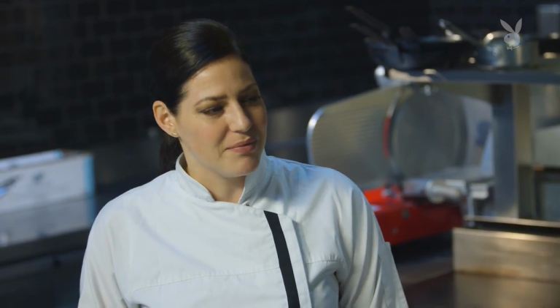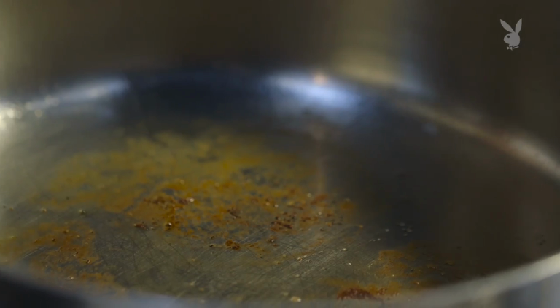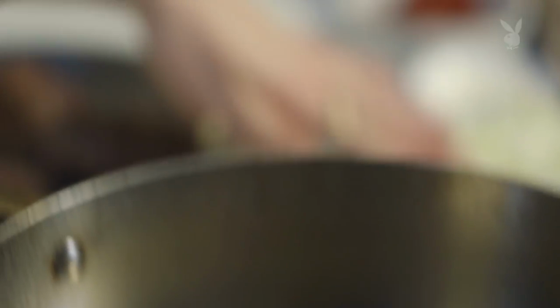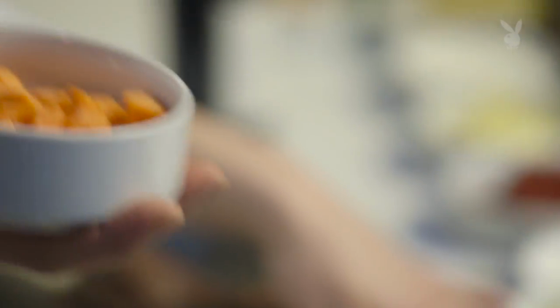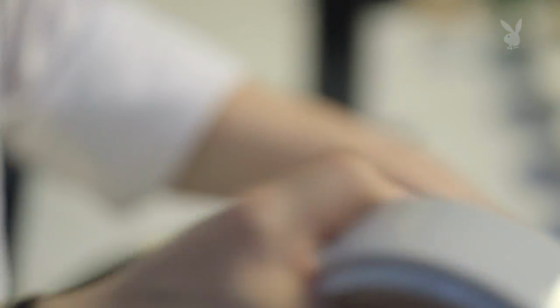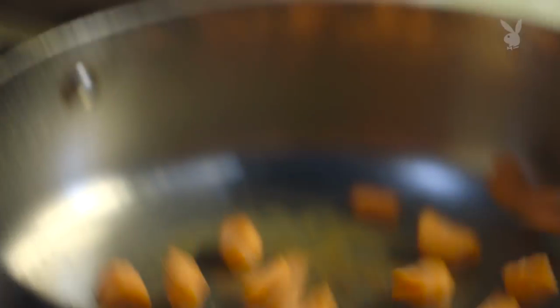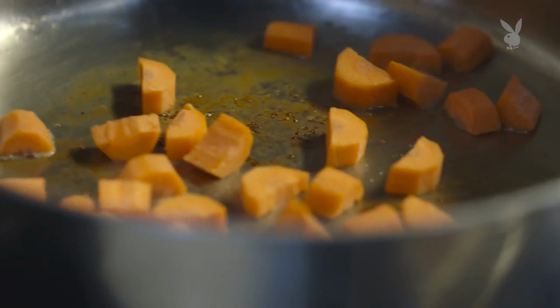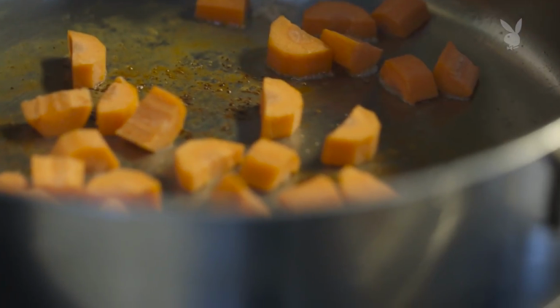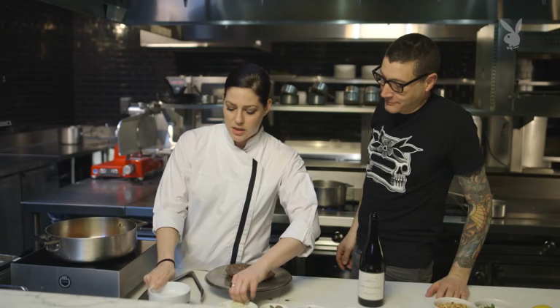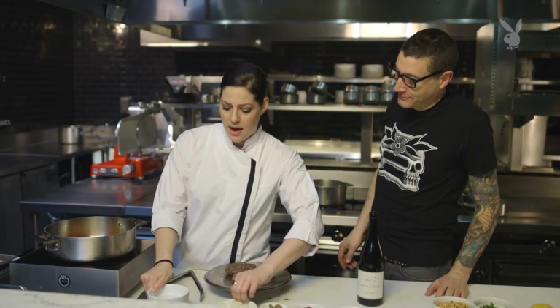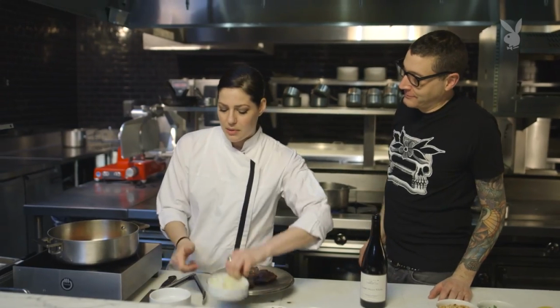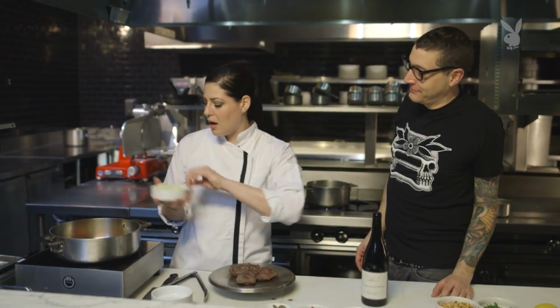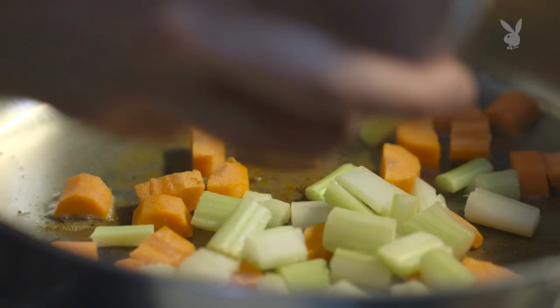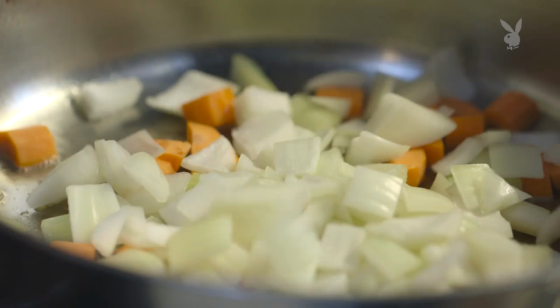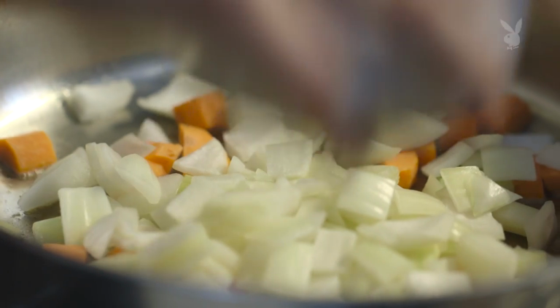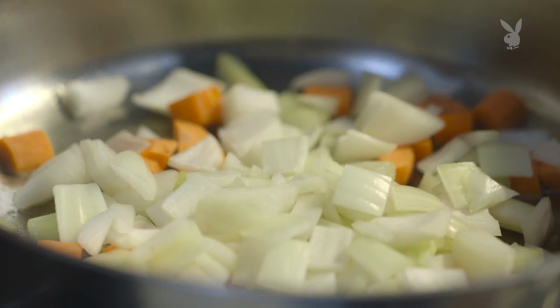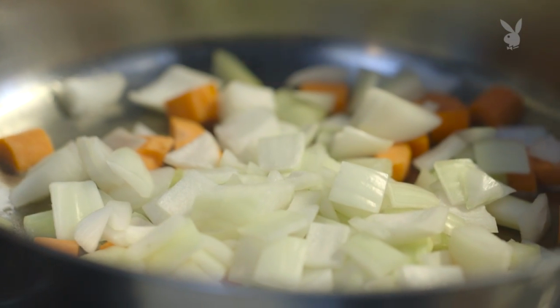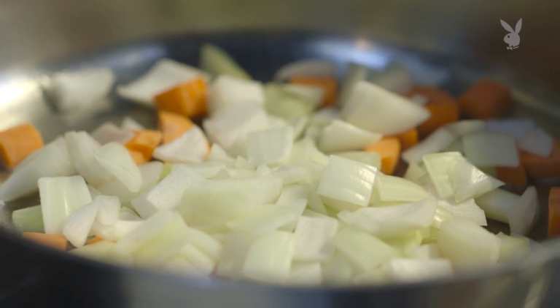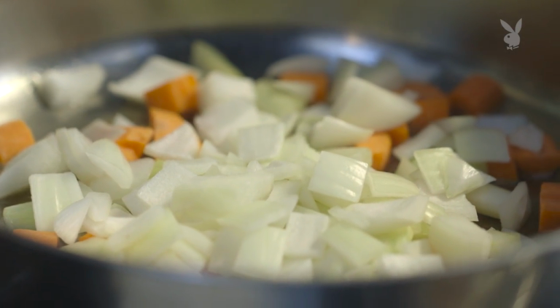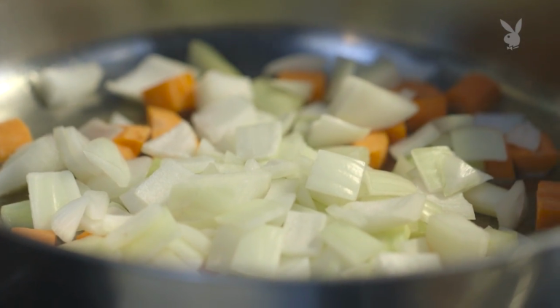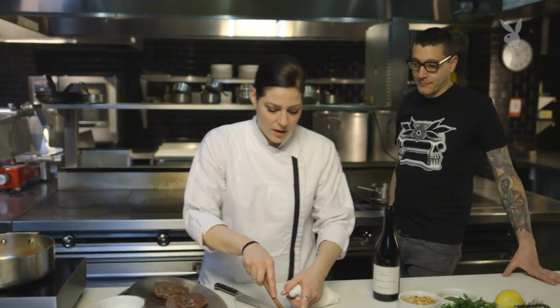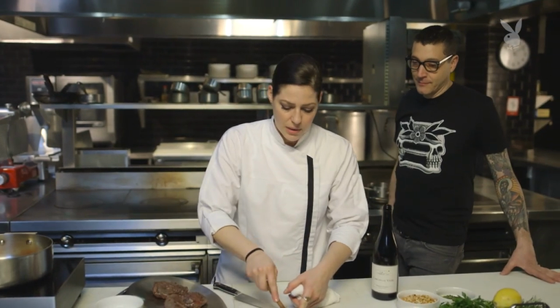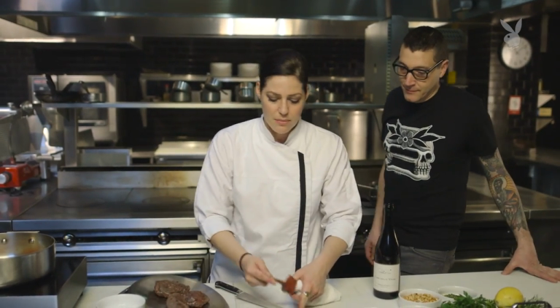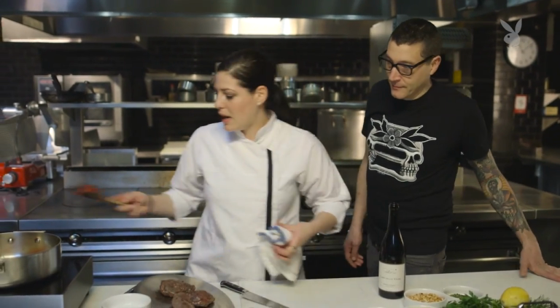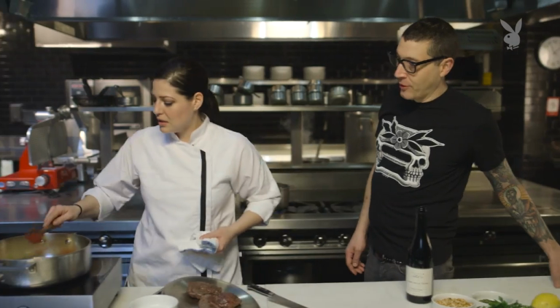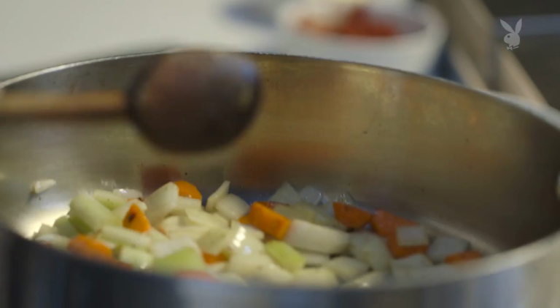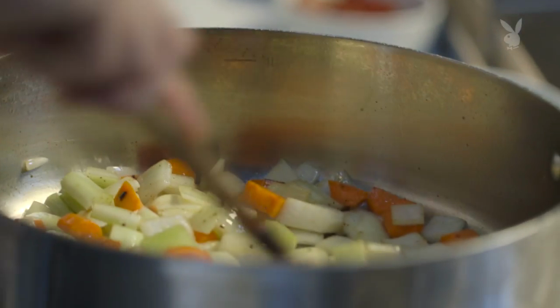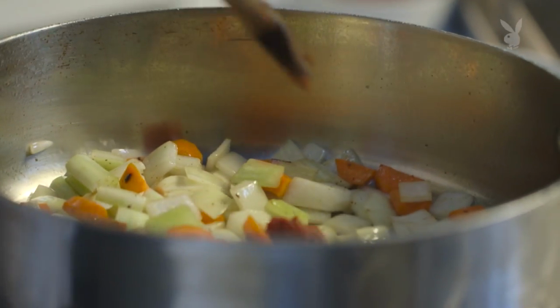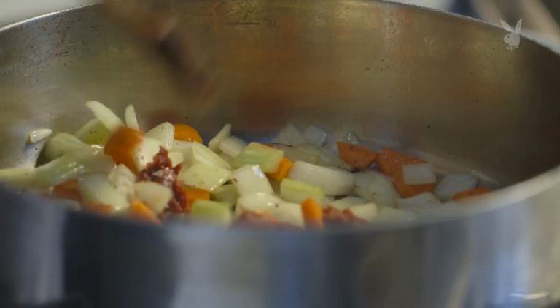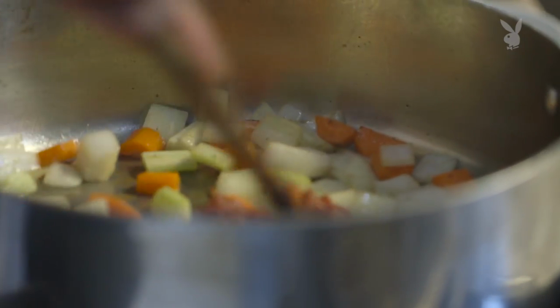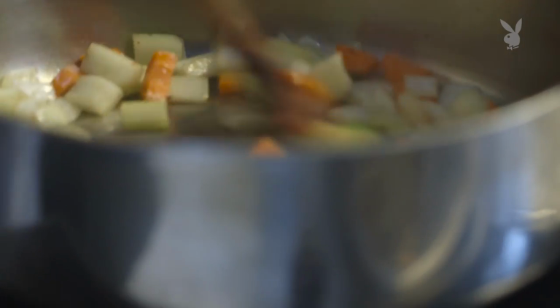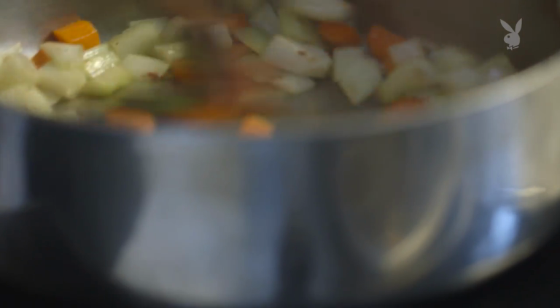Now we're going to add our mirepoix — what is mirepoix? — and sauté that a little bit. It is carrots, celery, and onion. Then add a little bit of tomato paste and caramelize that a little bit.